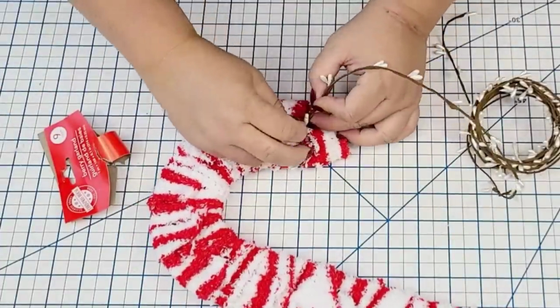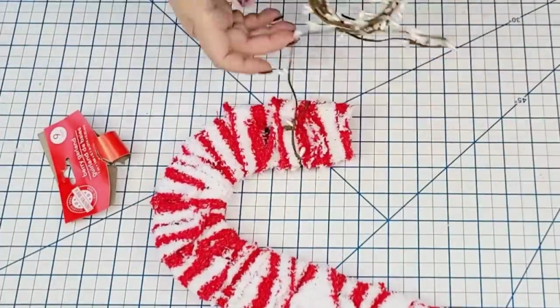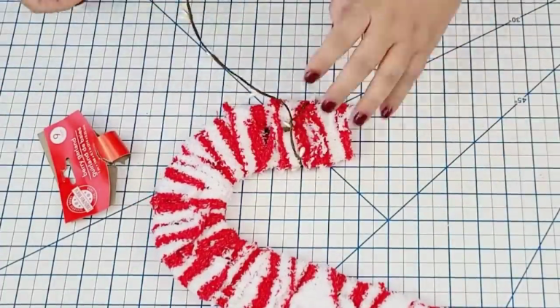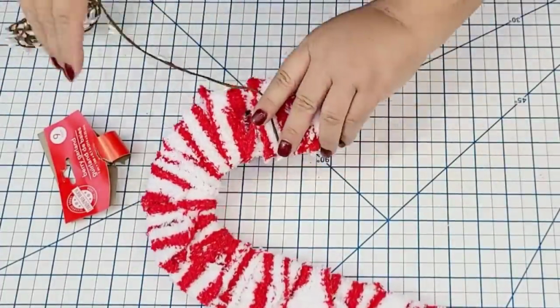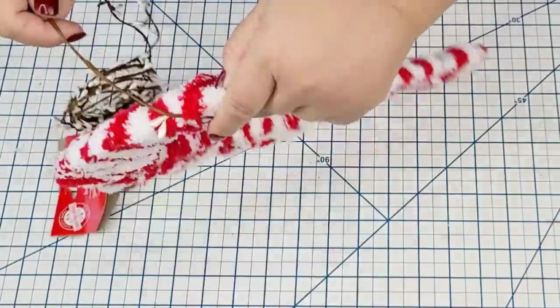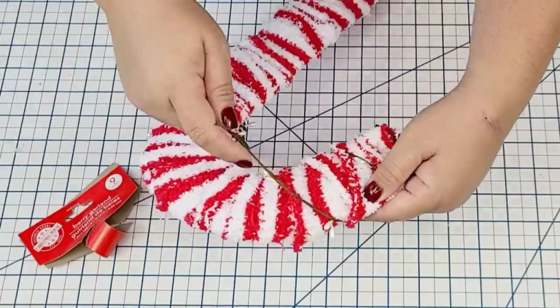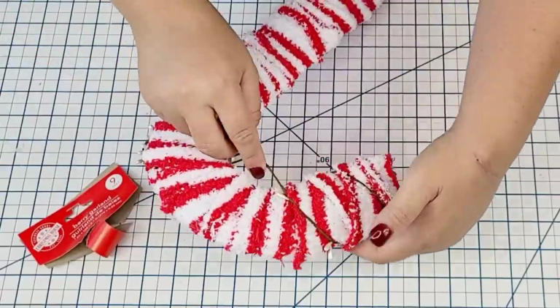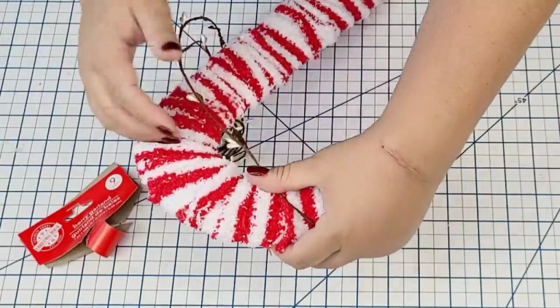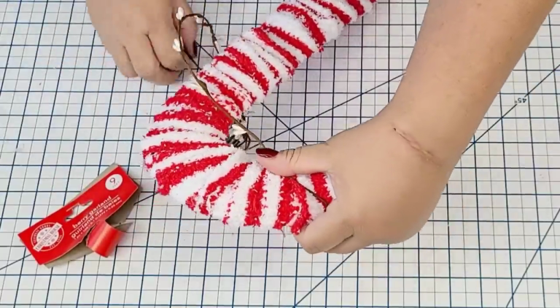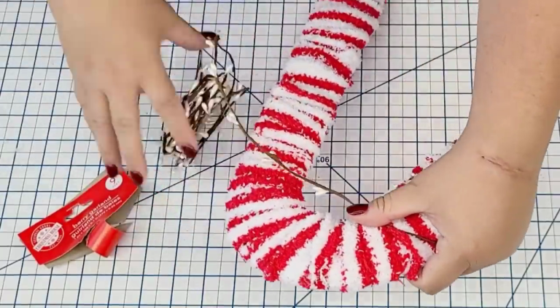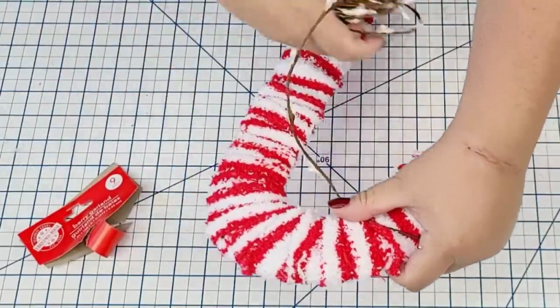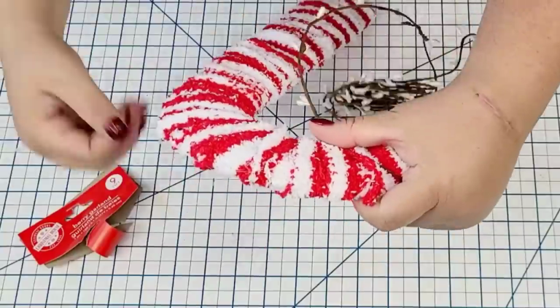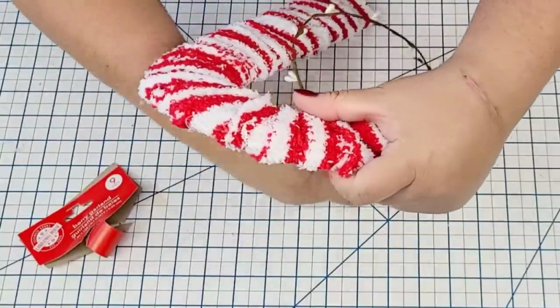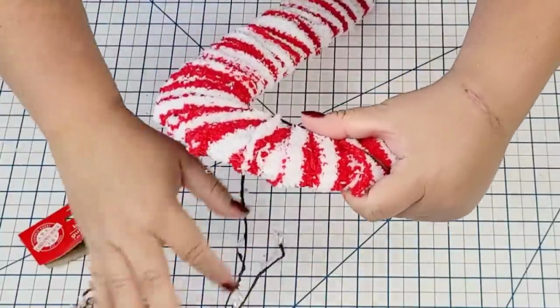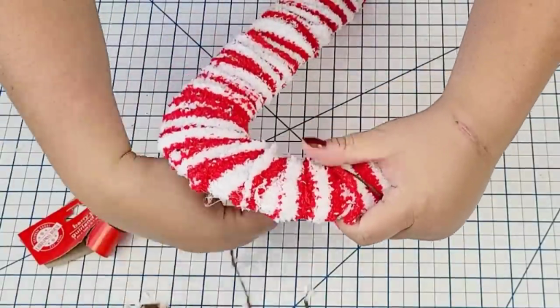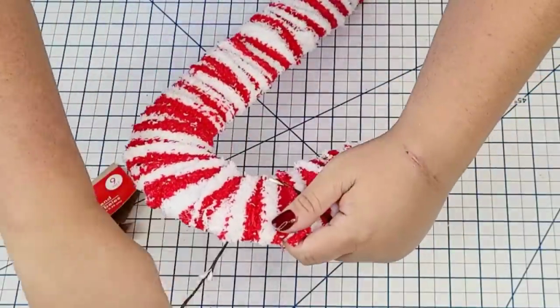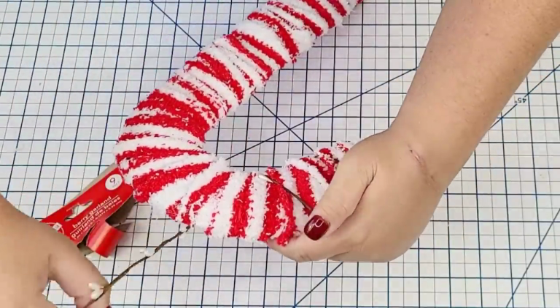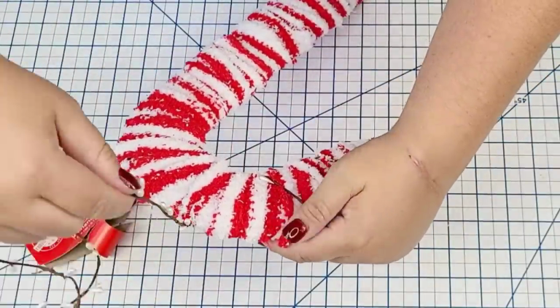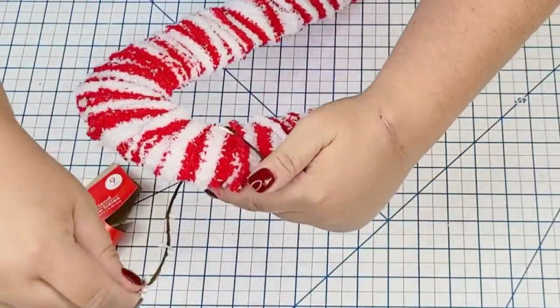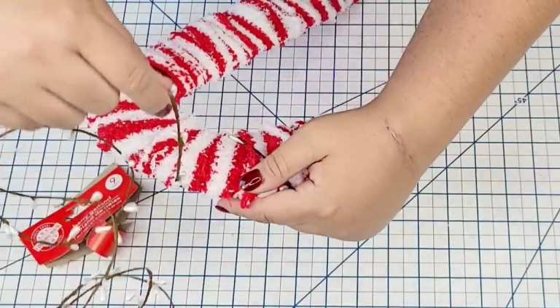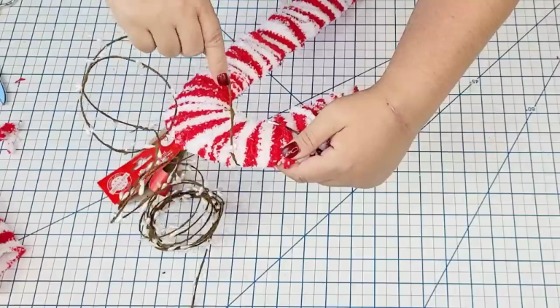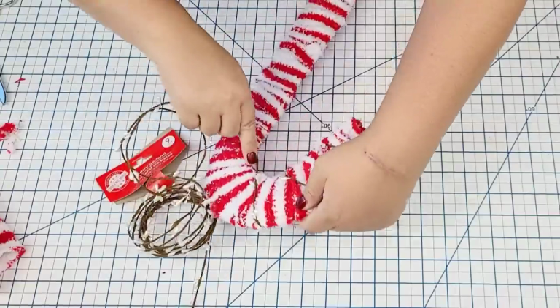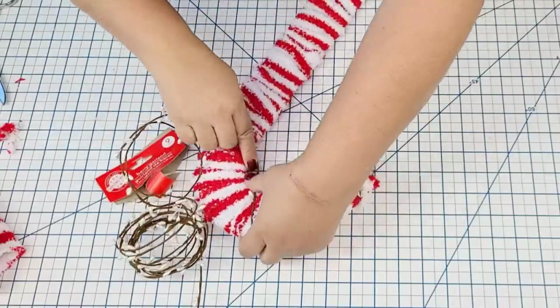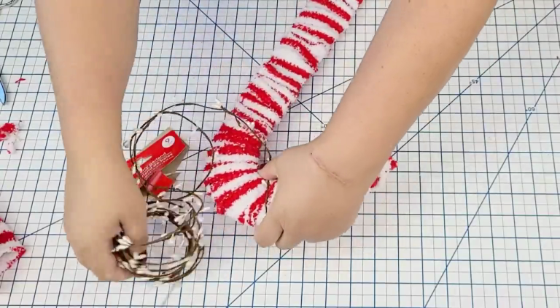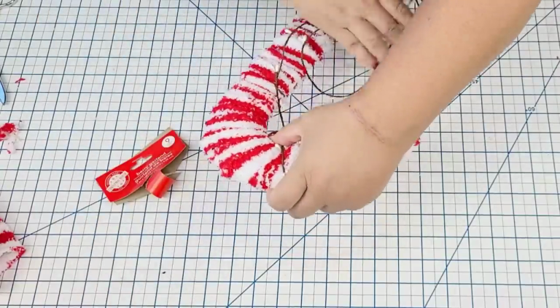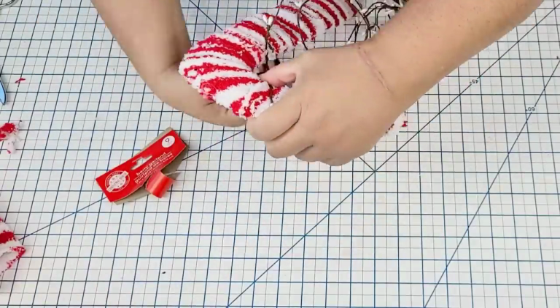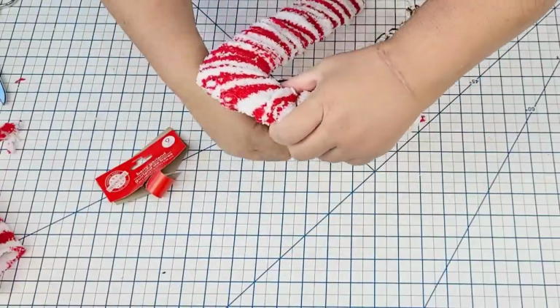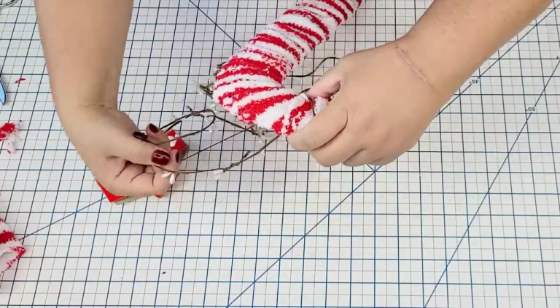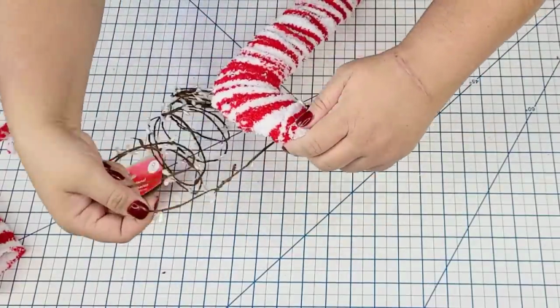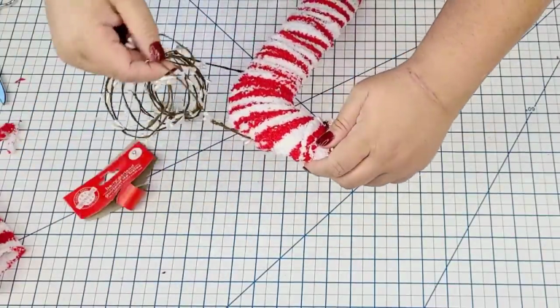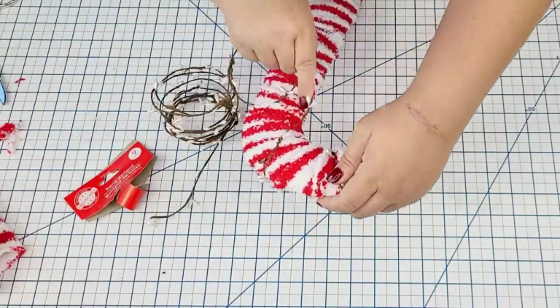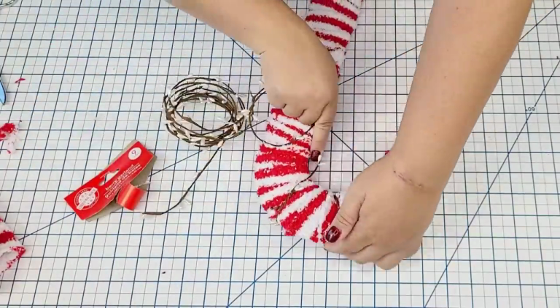I'm going to take these little bead garlands — I think they were from the fall season but they work well for Christmas too. I'm going to wrap it around since it's wired, which makes it really easy to work with. I'm going to wrap it from the top to the bottom, making sure that I secure it in the back by twisting it.